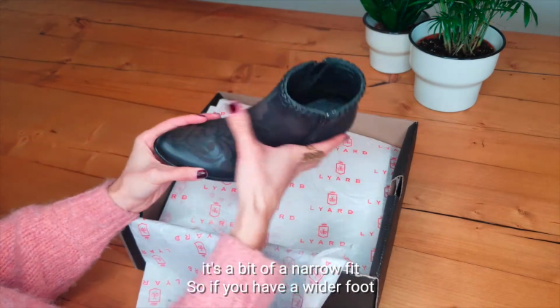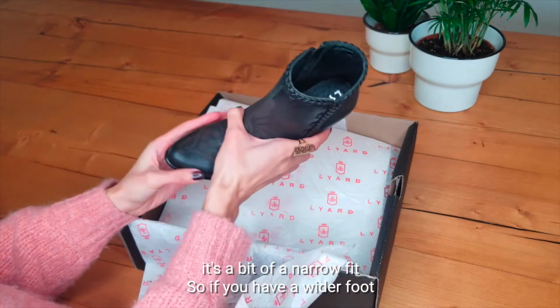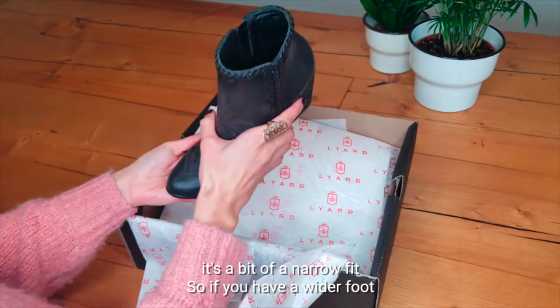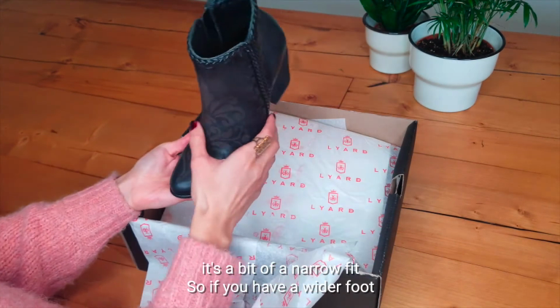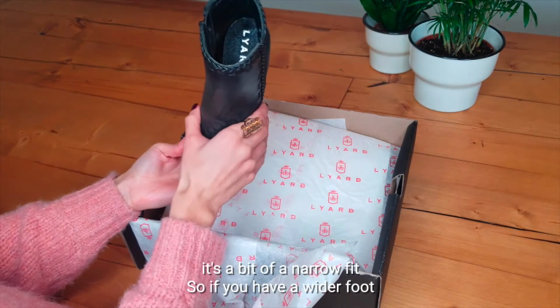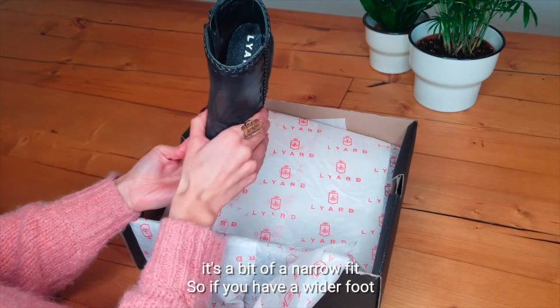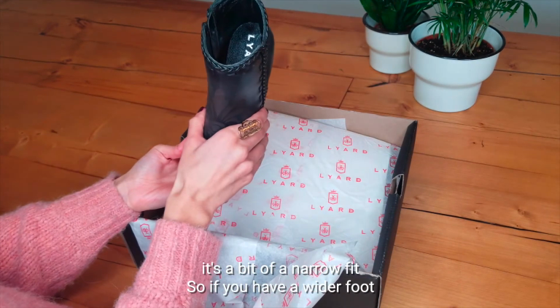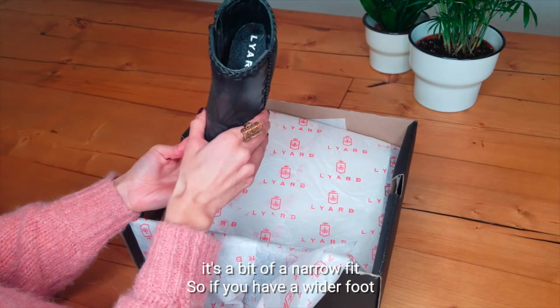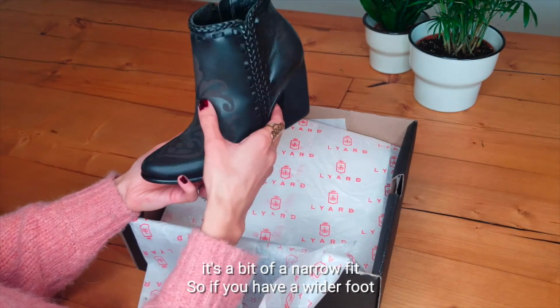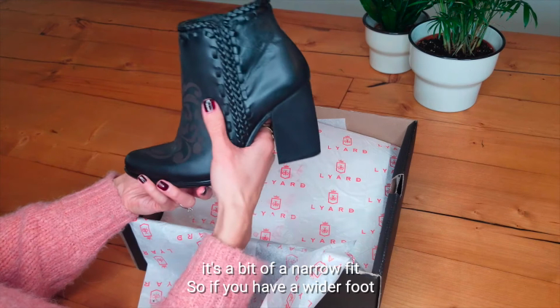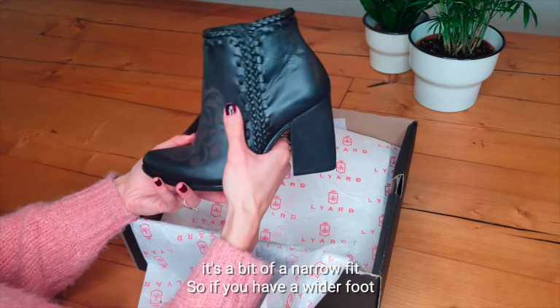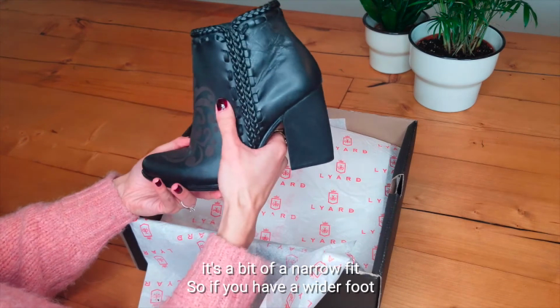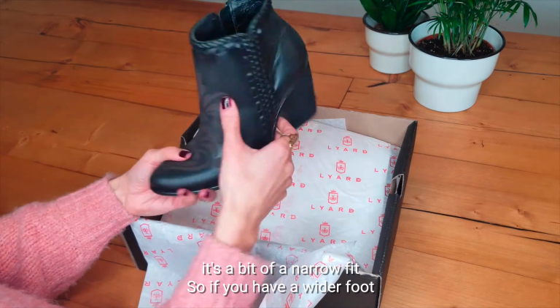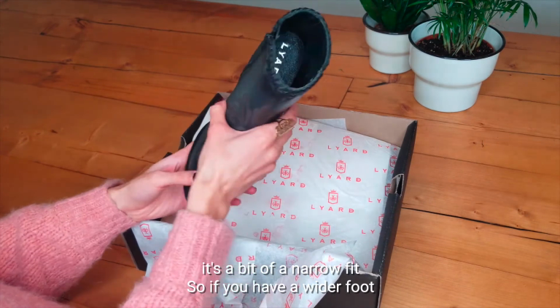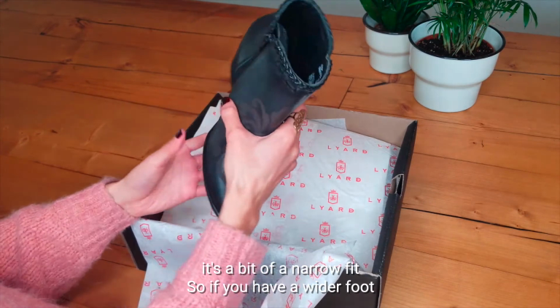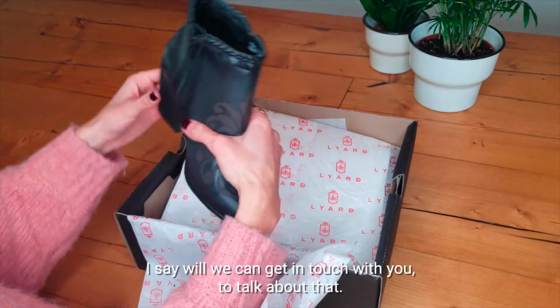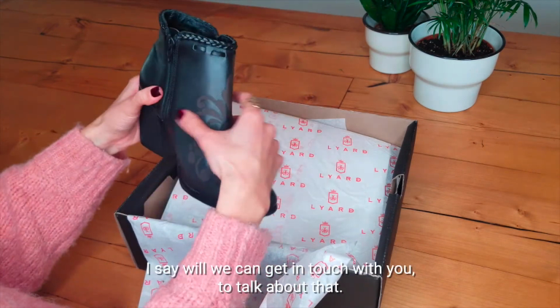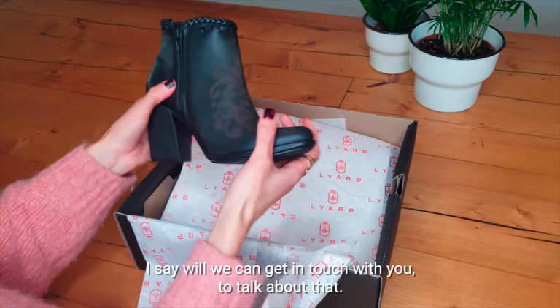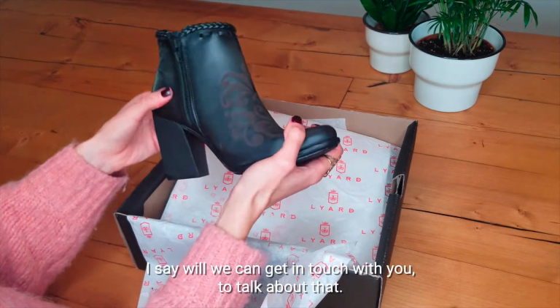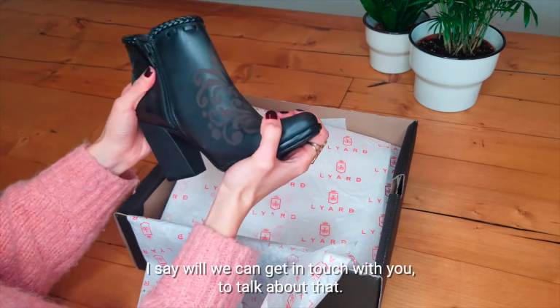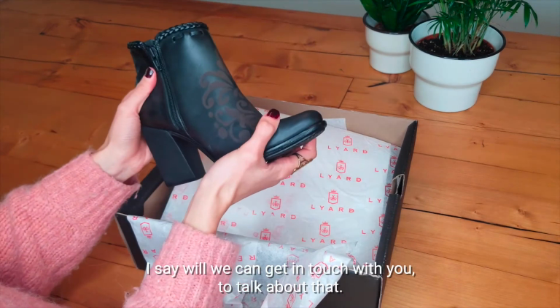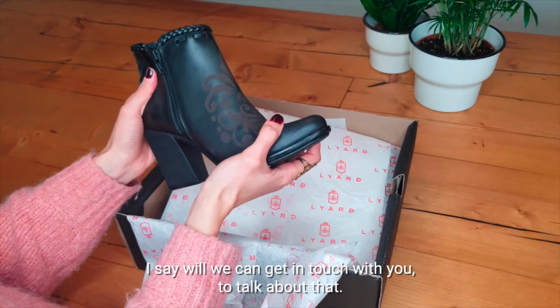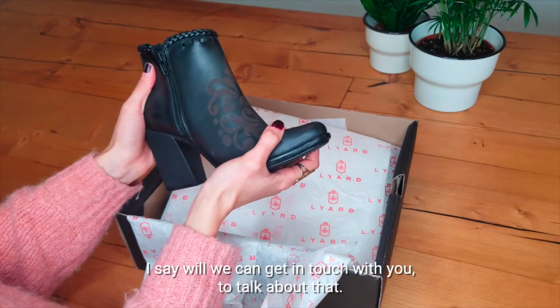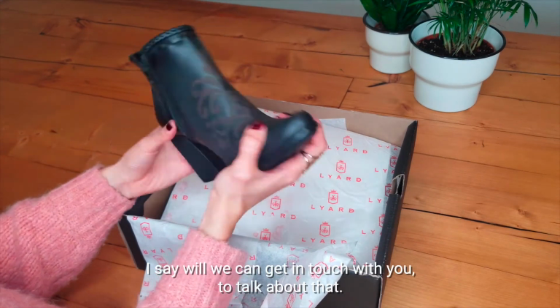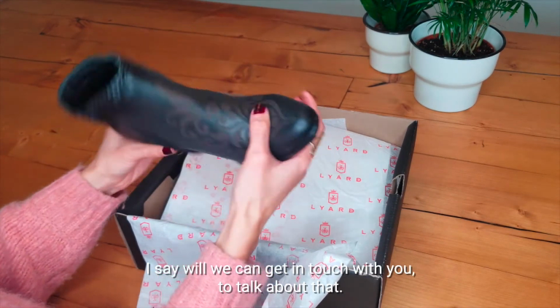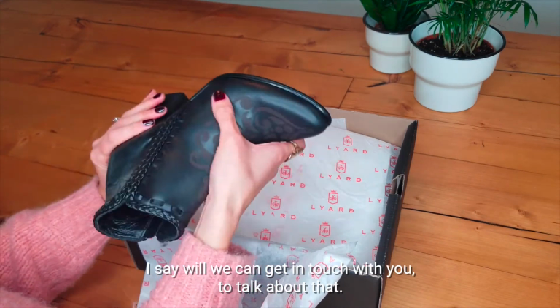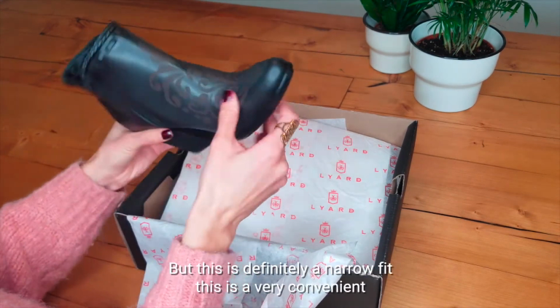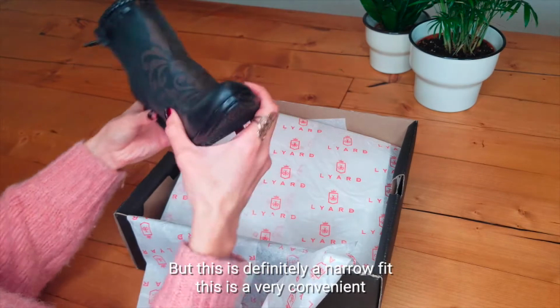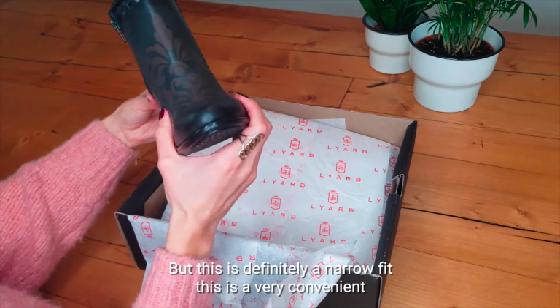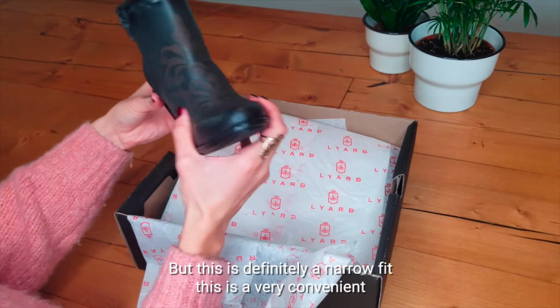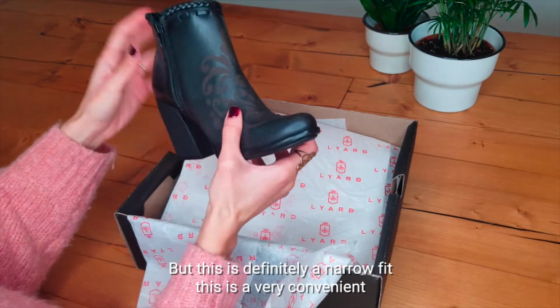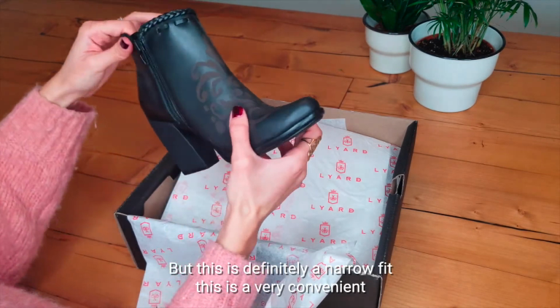It's a bit of a narrow fit, so if you have a wider foot, we can get in touch with you to talk about that, but this is definitely a narrow fit.